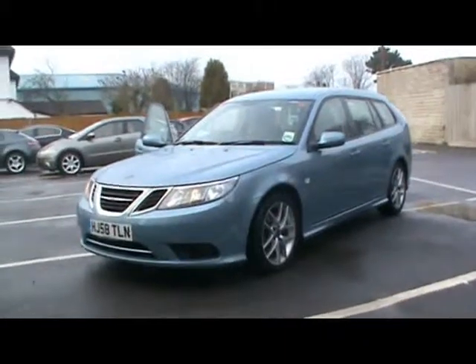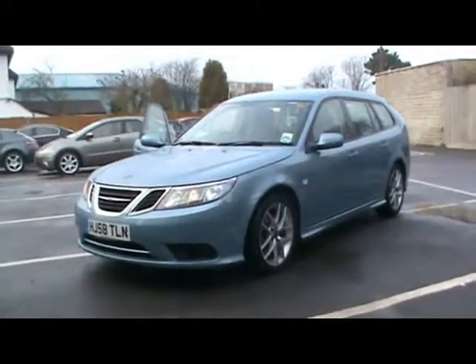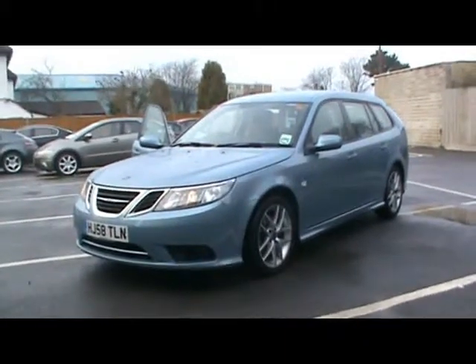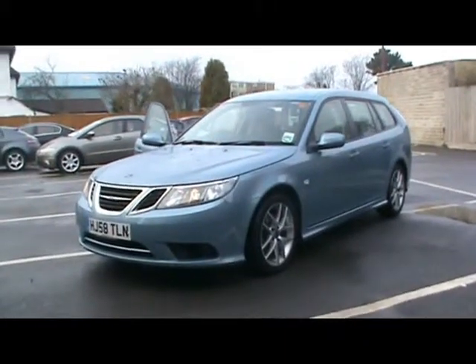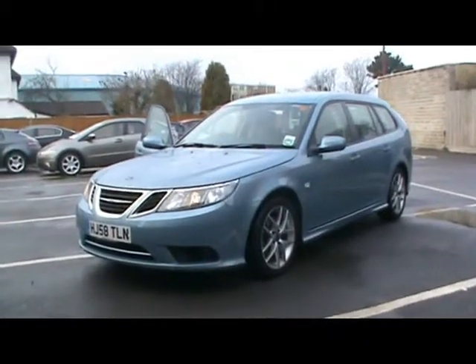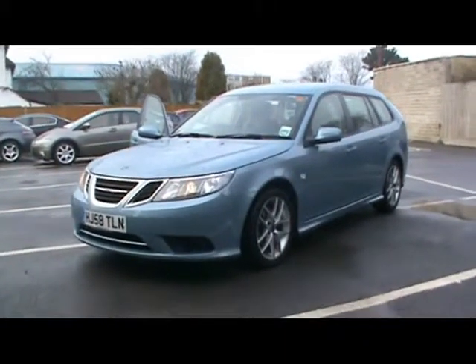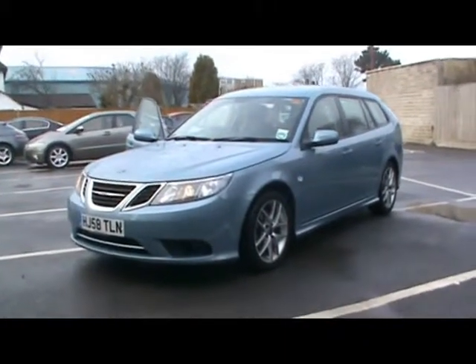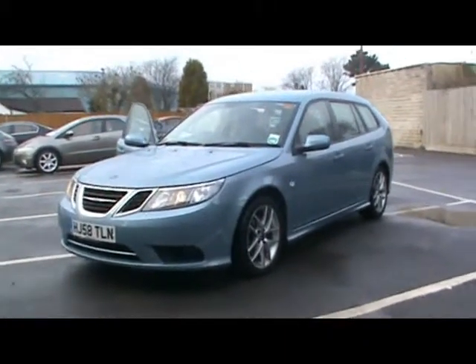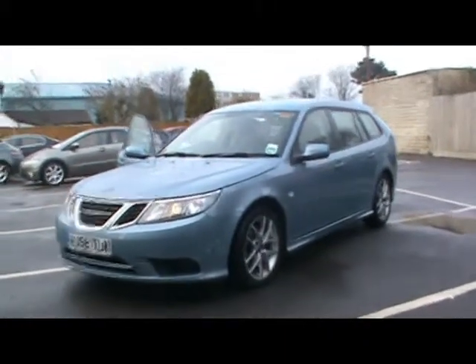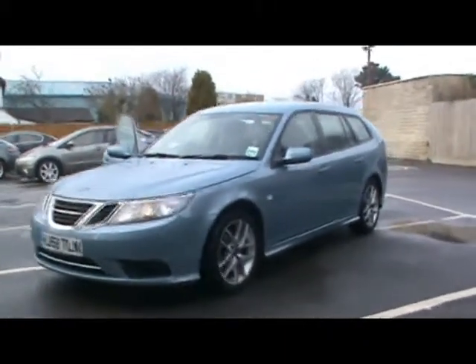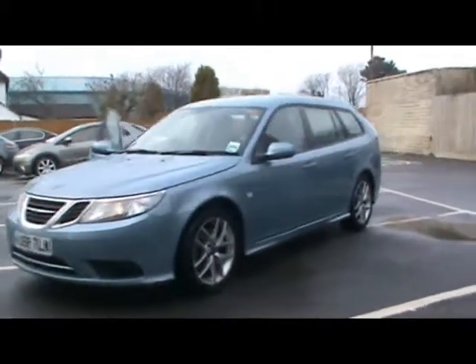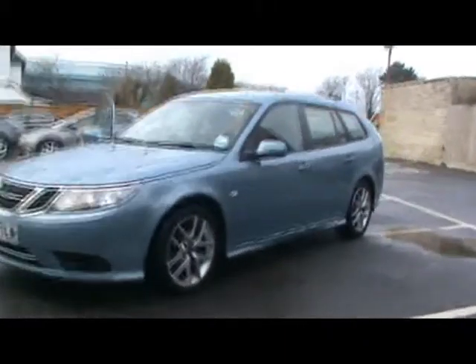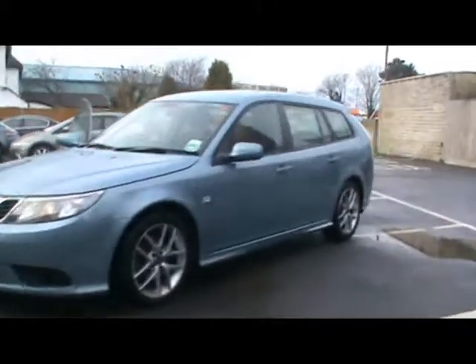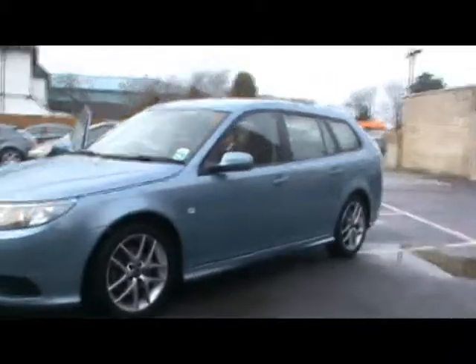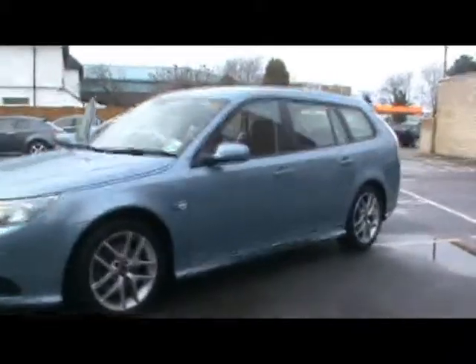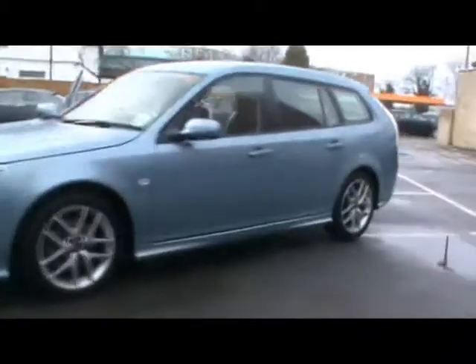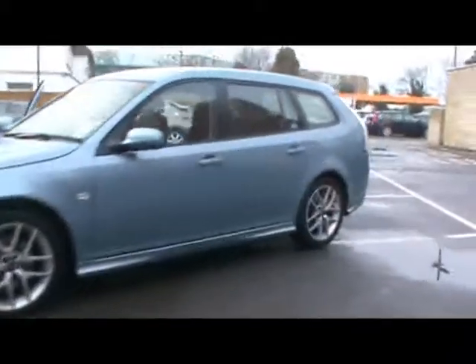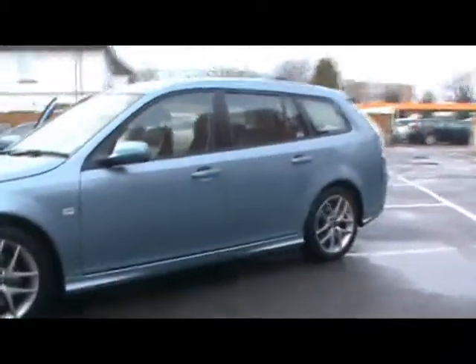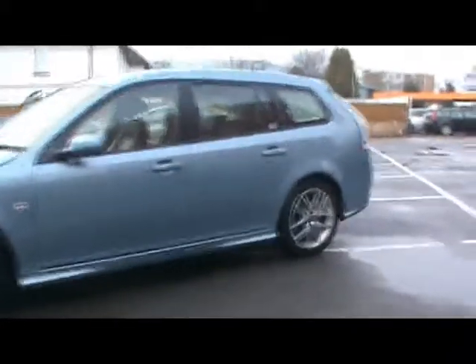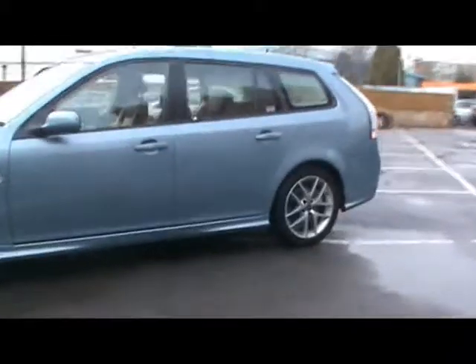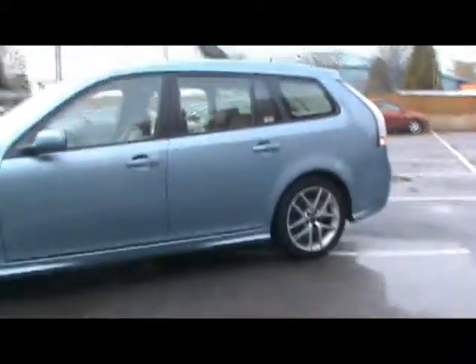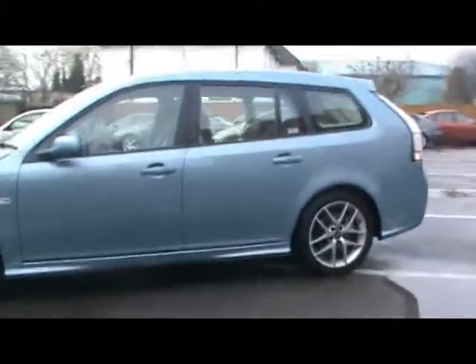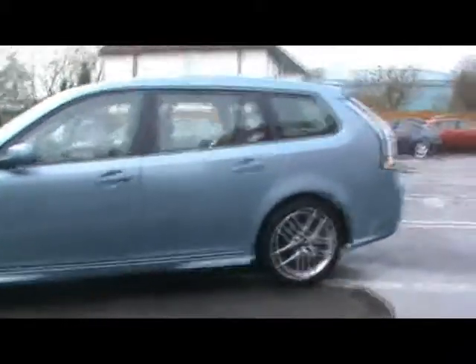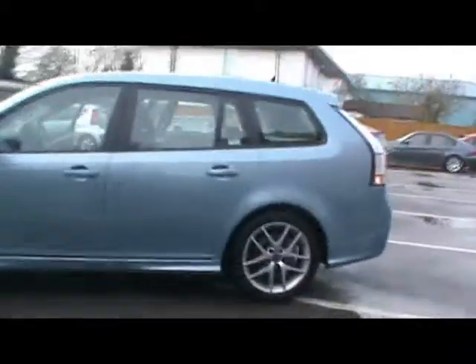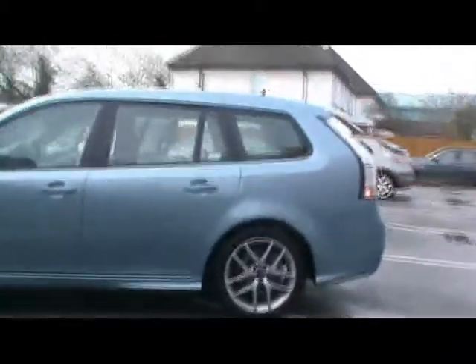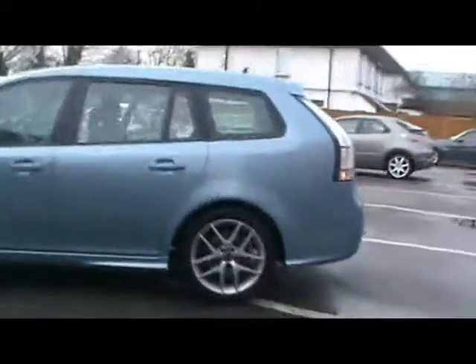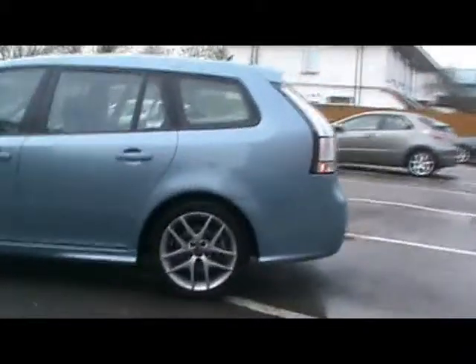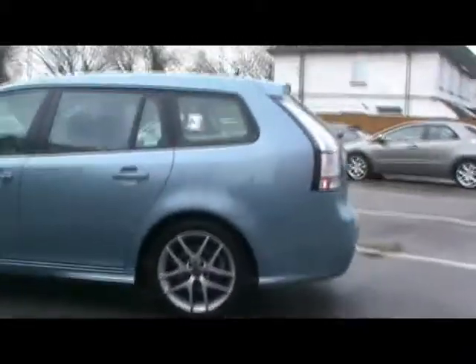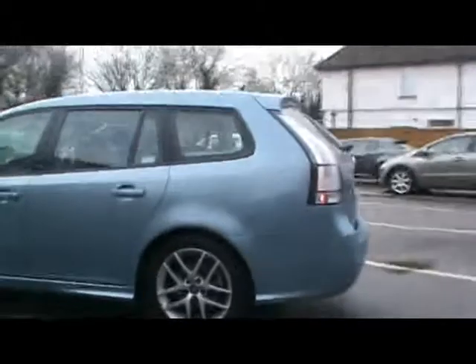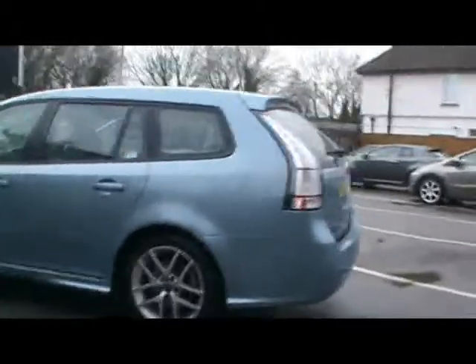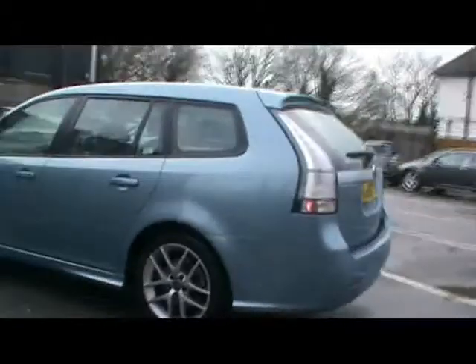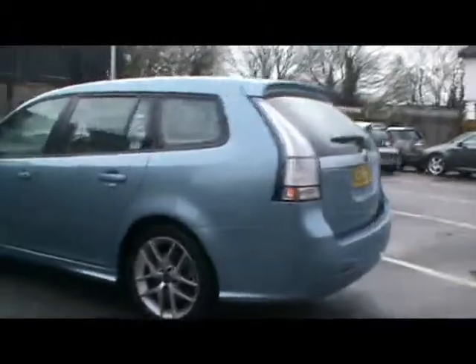Welcome to Imperial Cars. We have a Saab 93 Vector Sport Estate, 1.9 TTID. I'm going to take a brief tour around the car to highlight some features and to try and give you an idea of the condition as well.